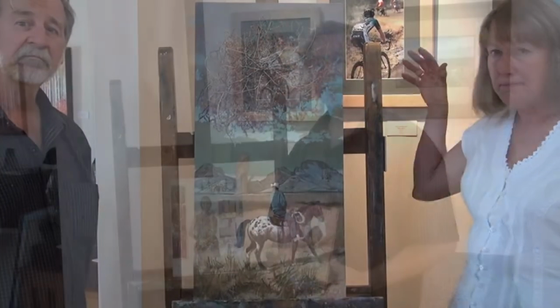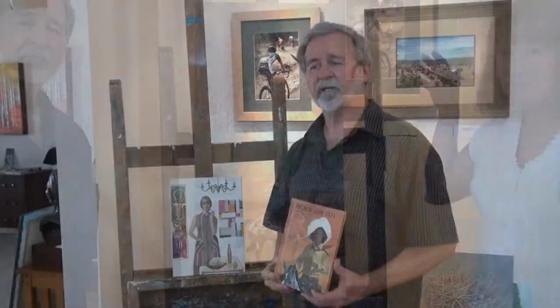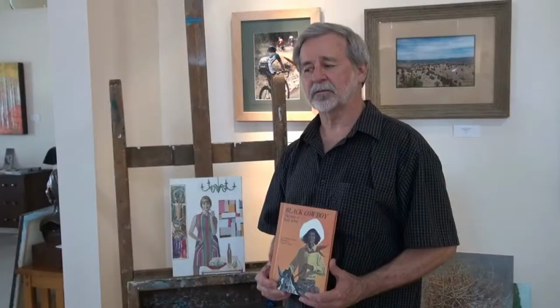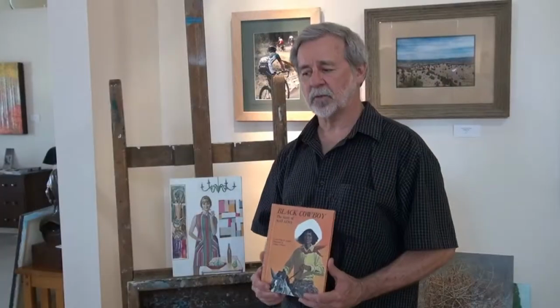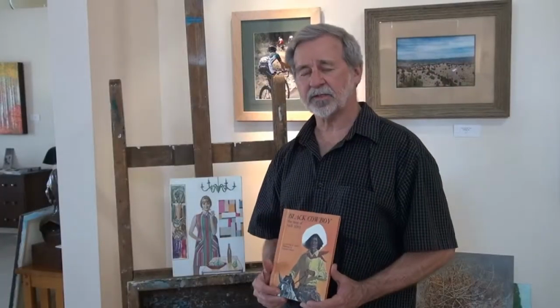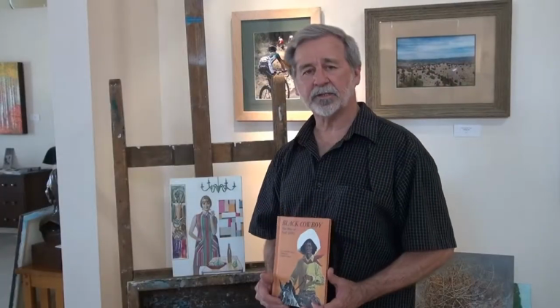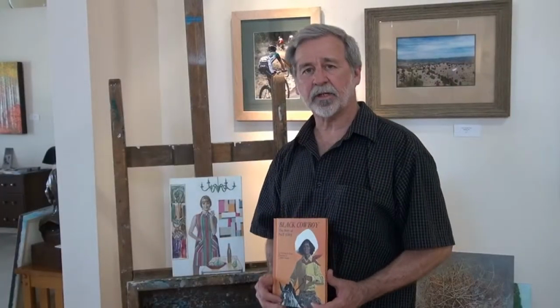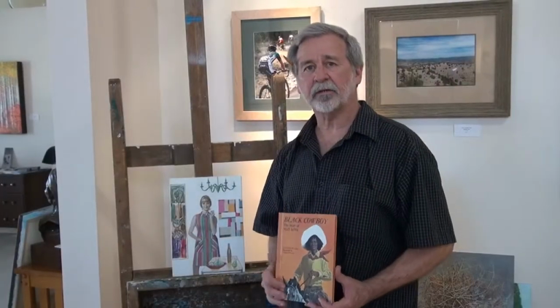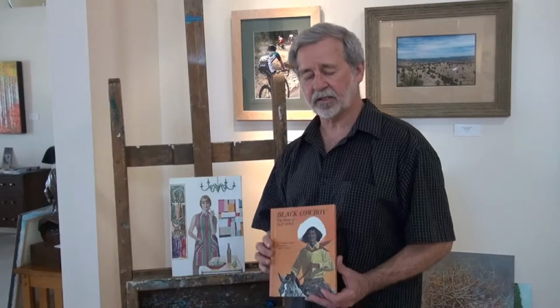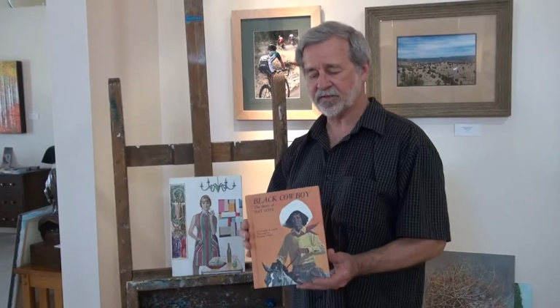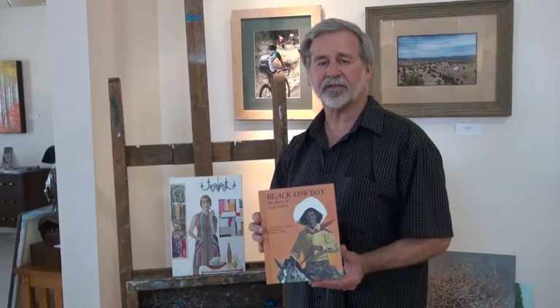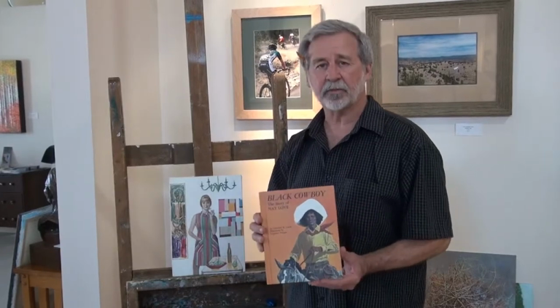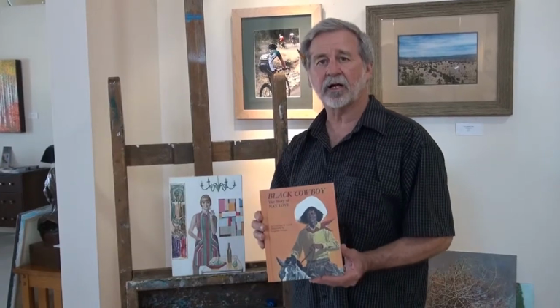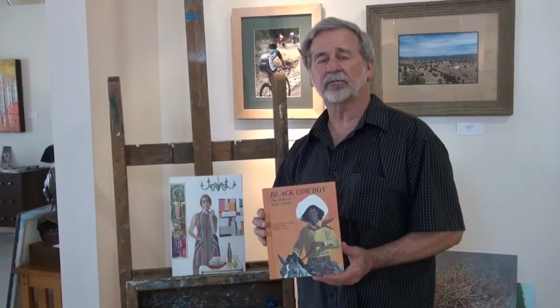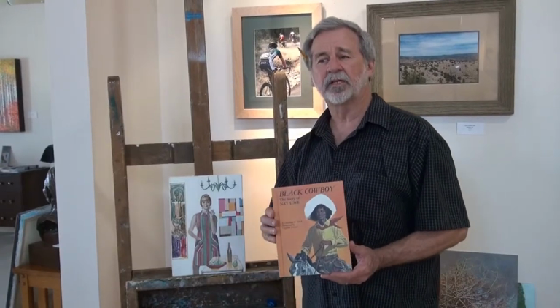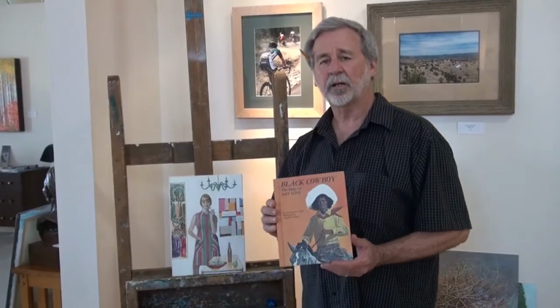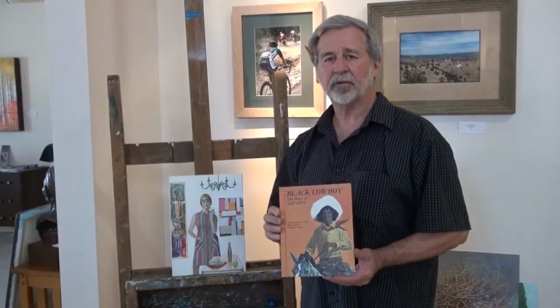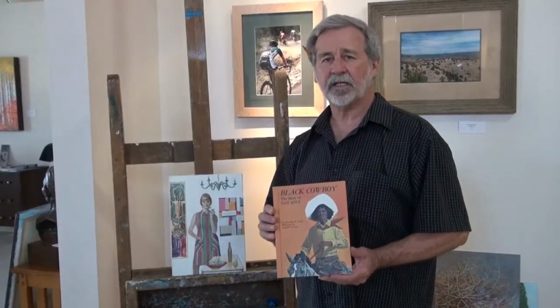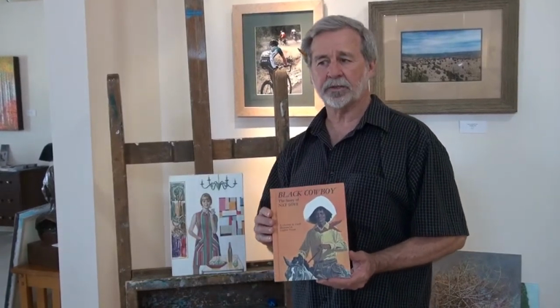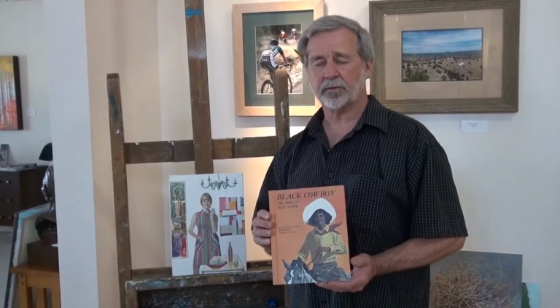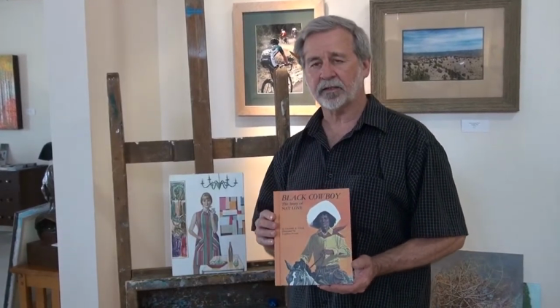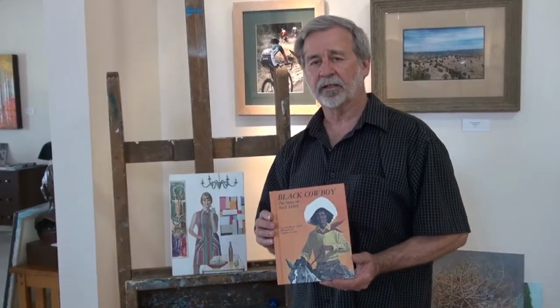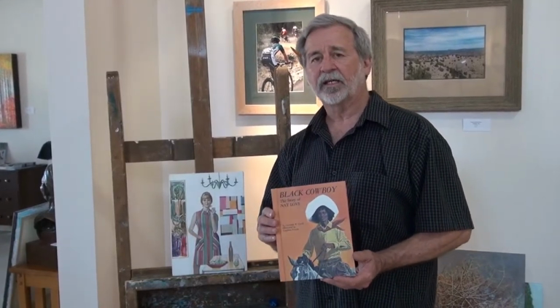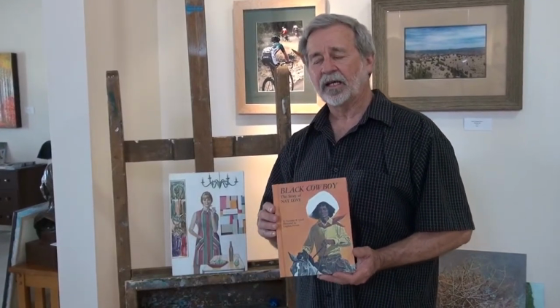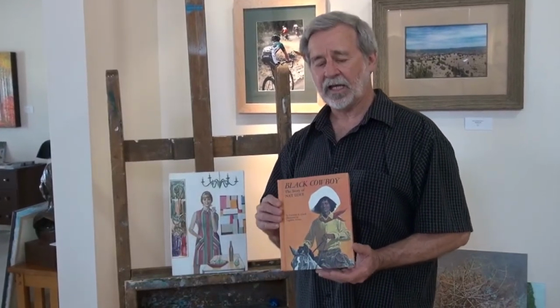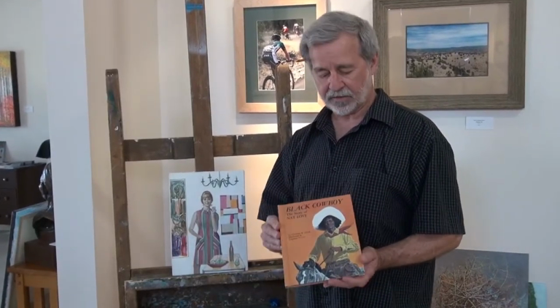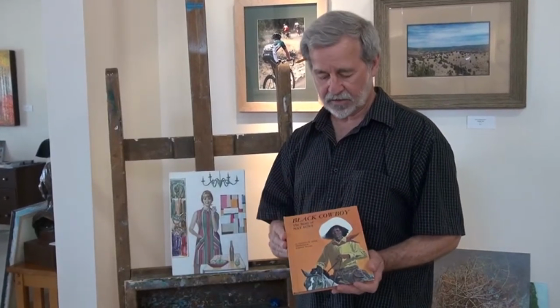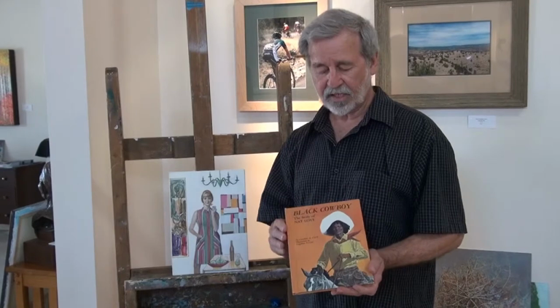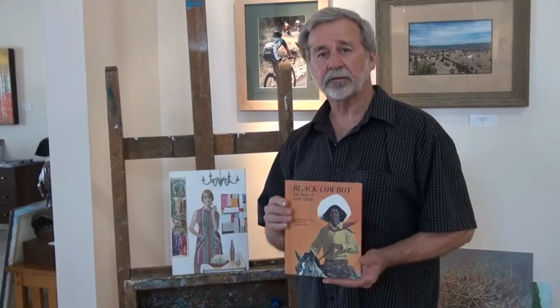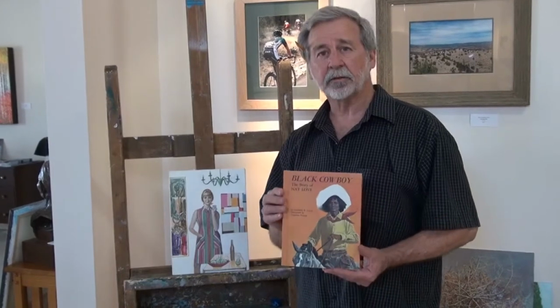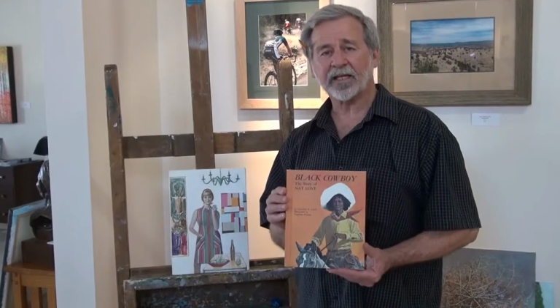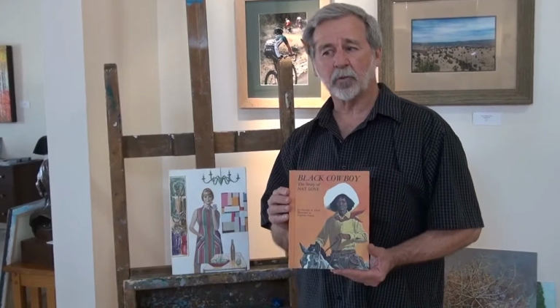Mr. Blossom was an illustrator, and this is an example of a book that he illustrated. It's Nate the Black Cowboy.